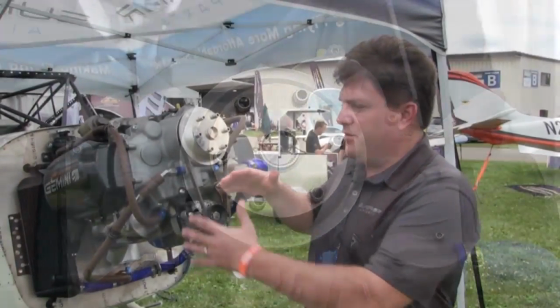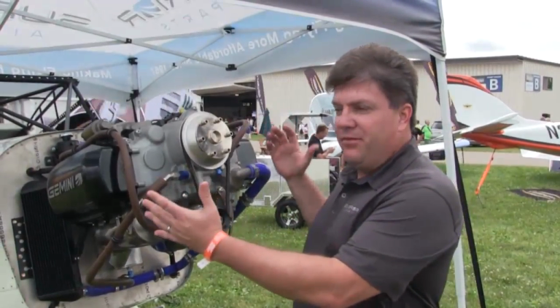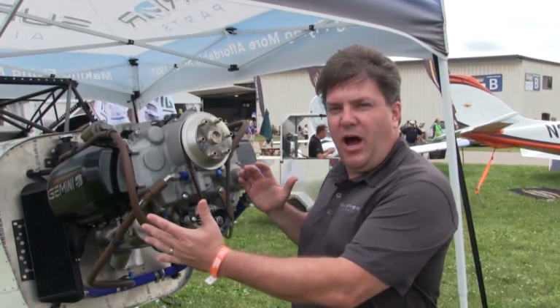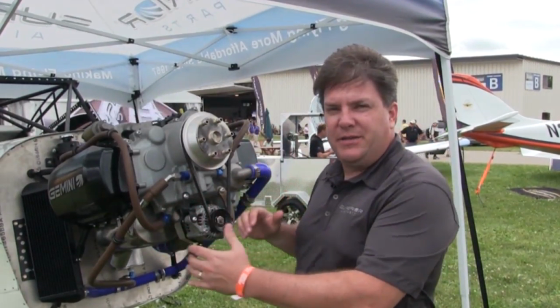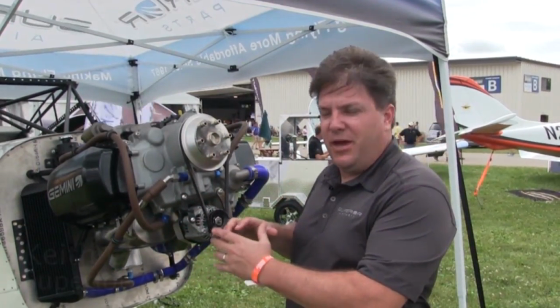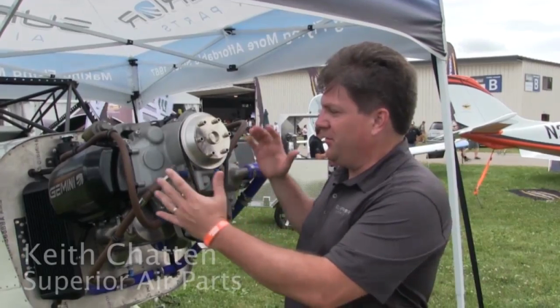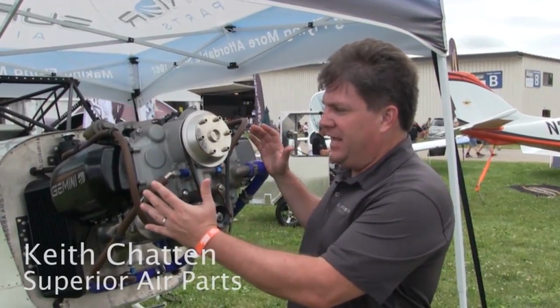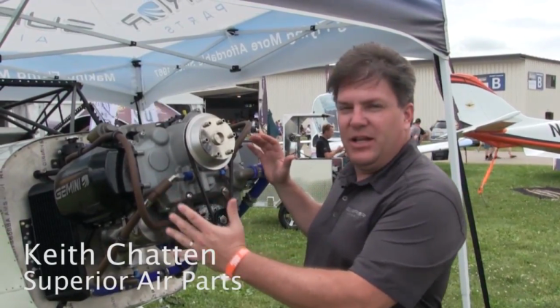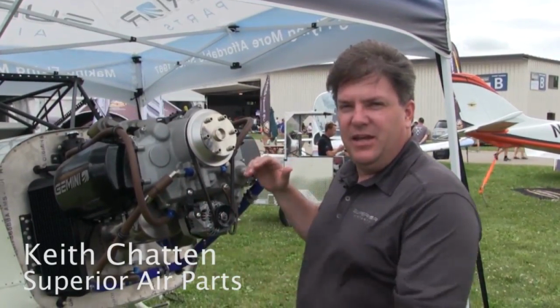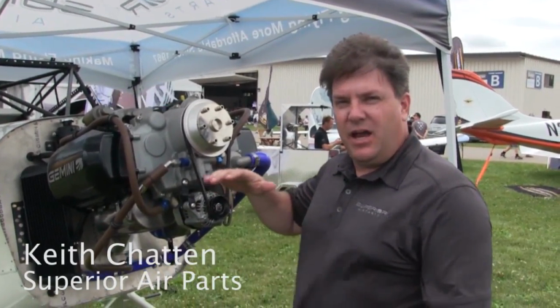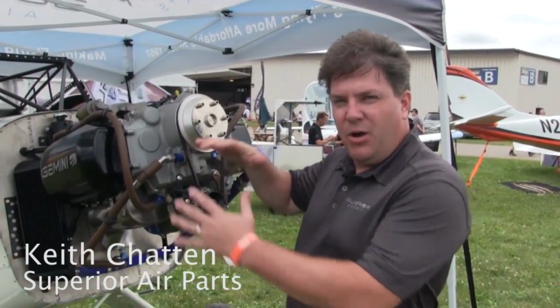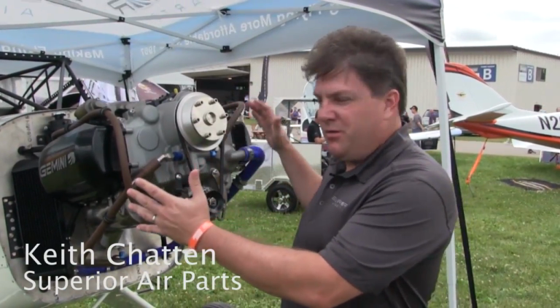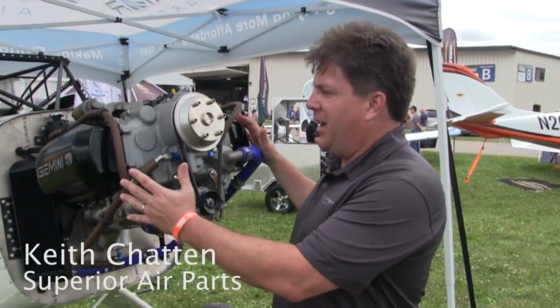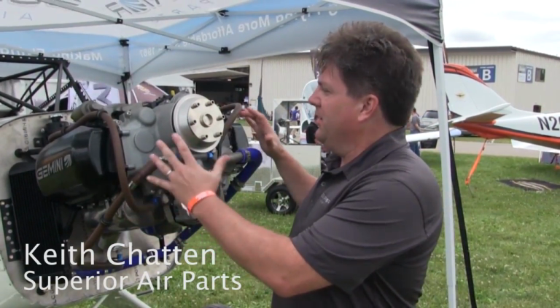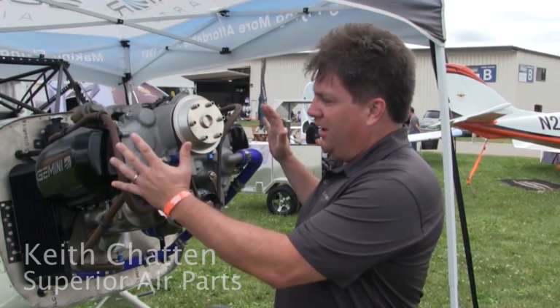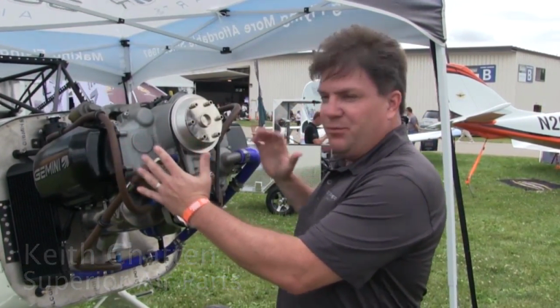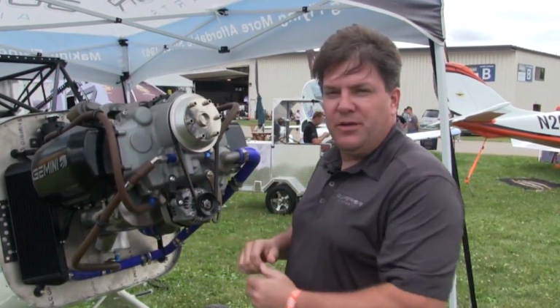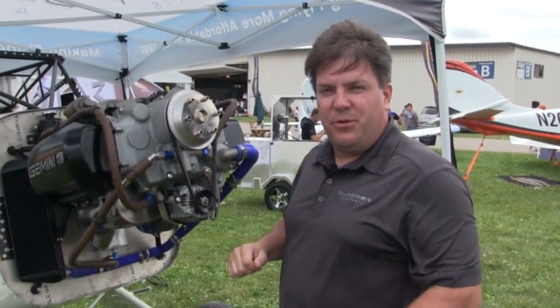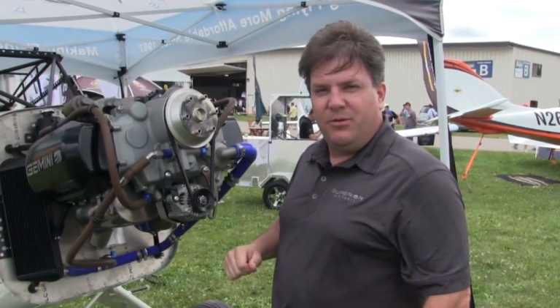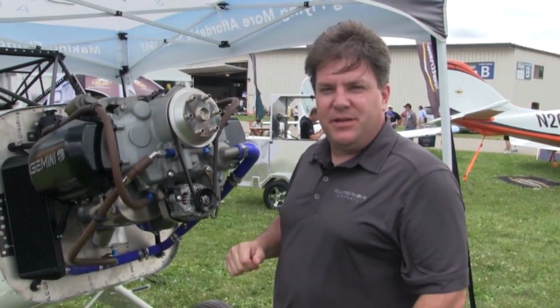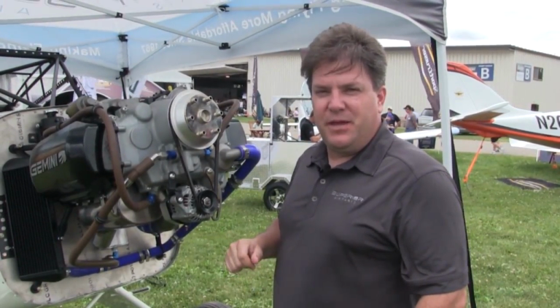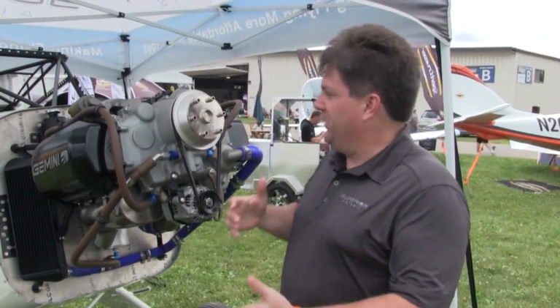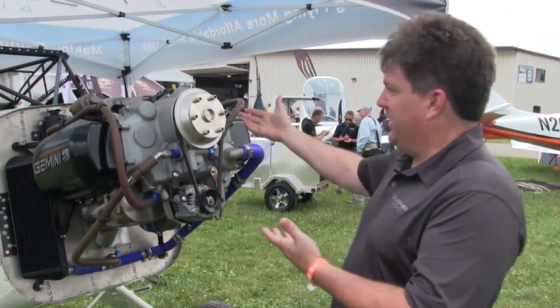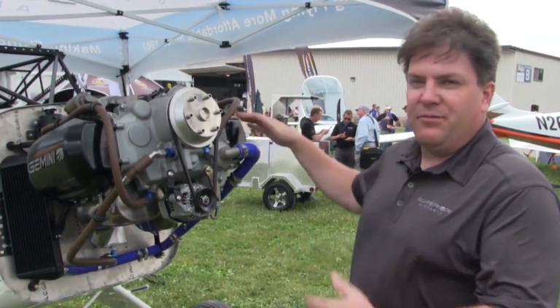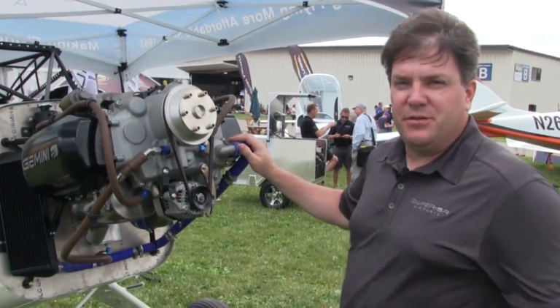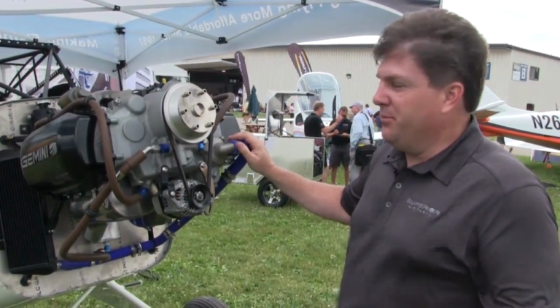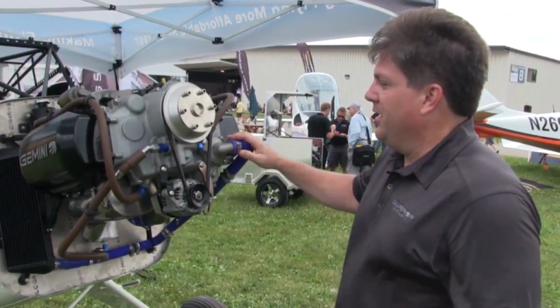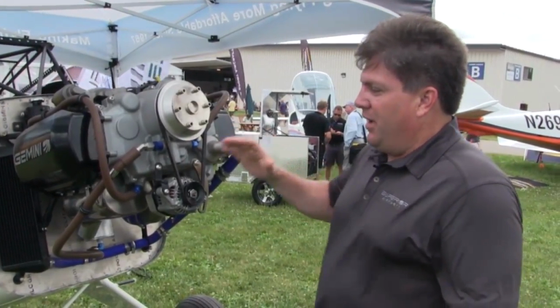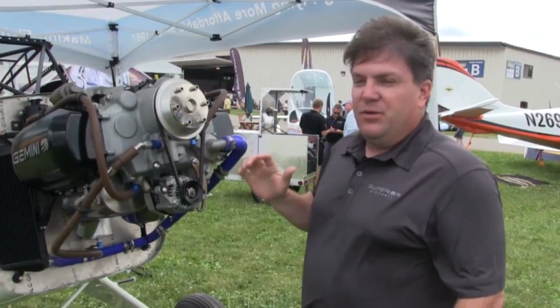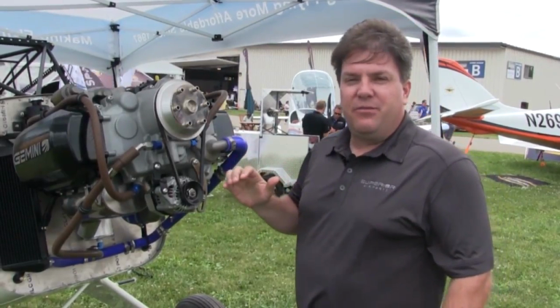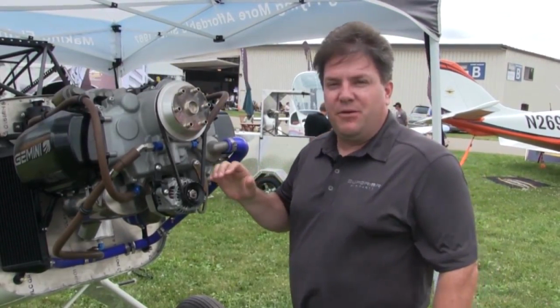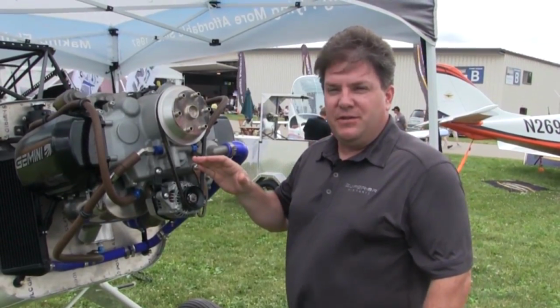You can see we have a very compact installation — it's very neat and clean. Not a lot going on under the cowl. It's much smaller than your typical air-cooled engine that you would think of in an aircraft such as a Cub.